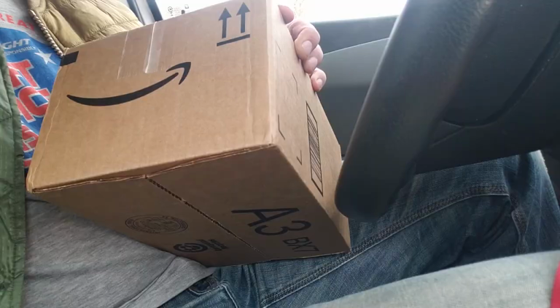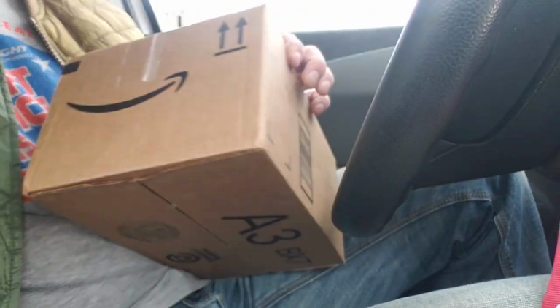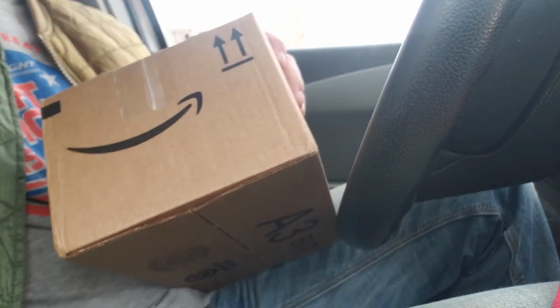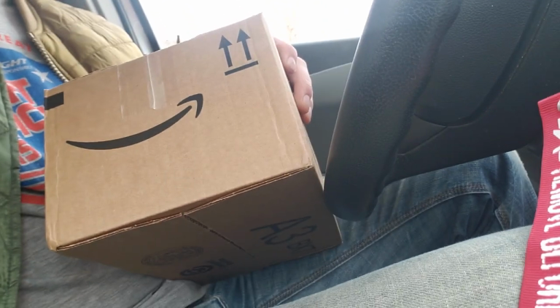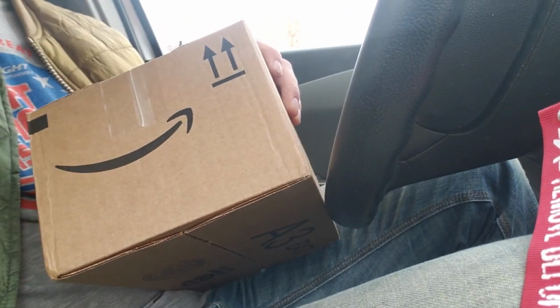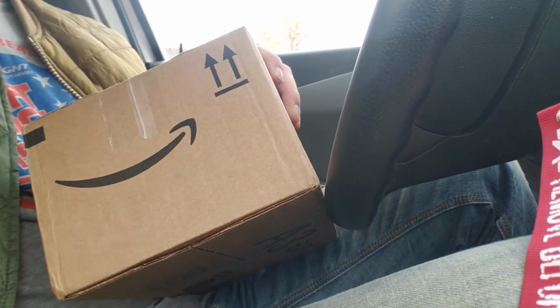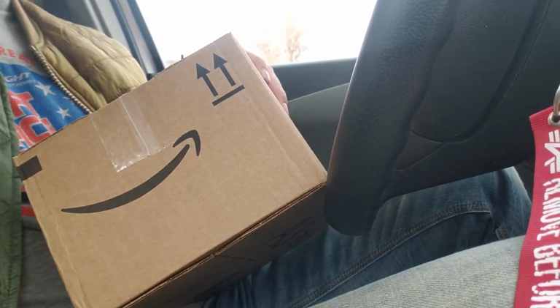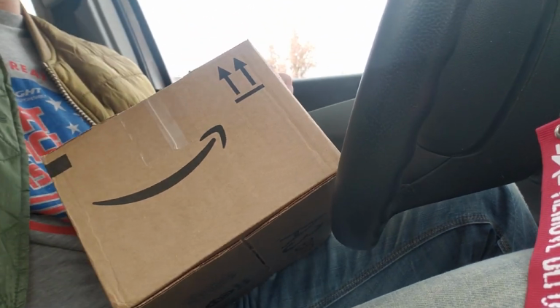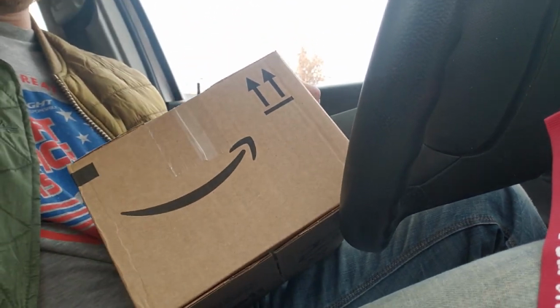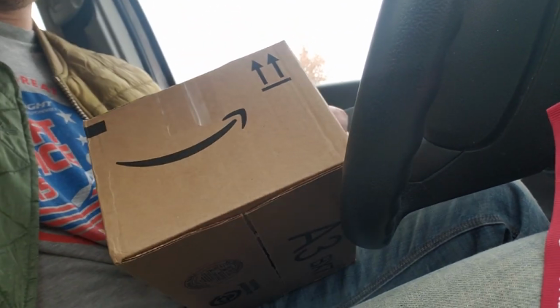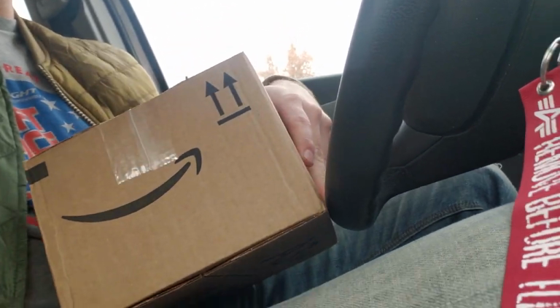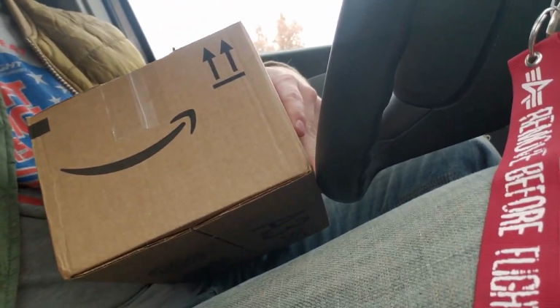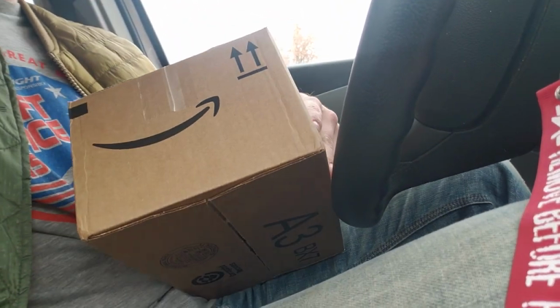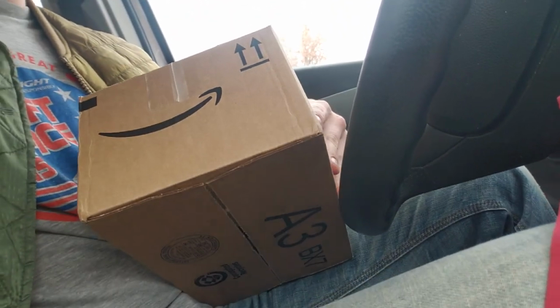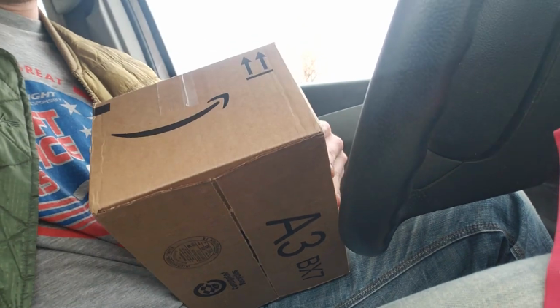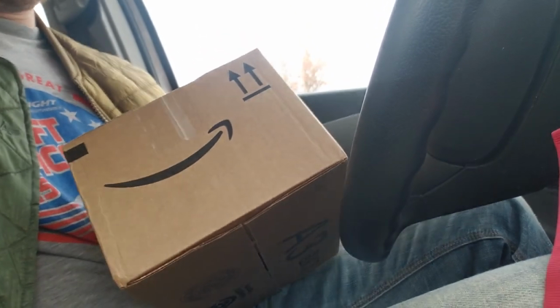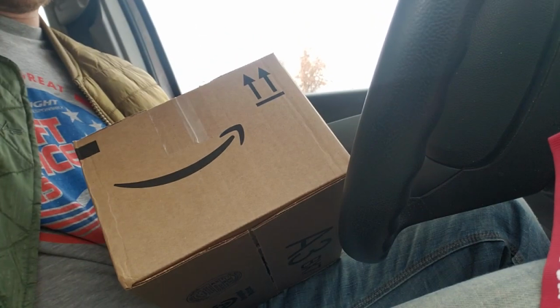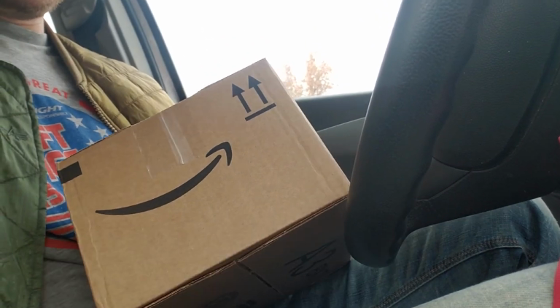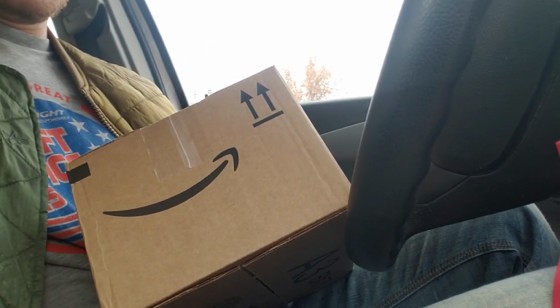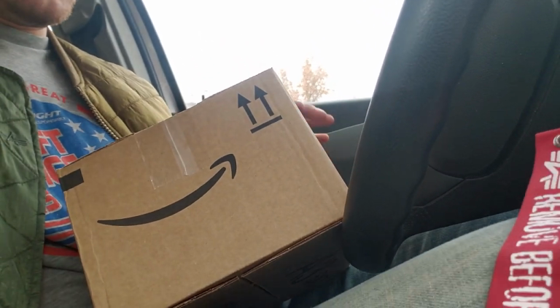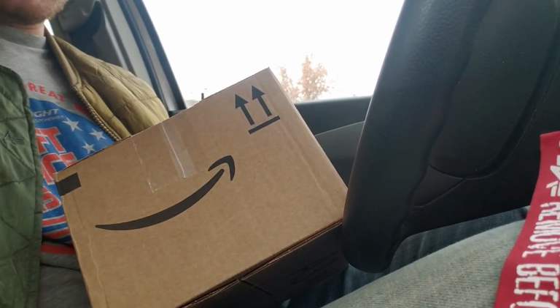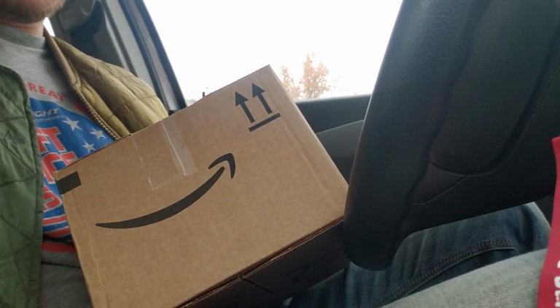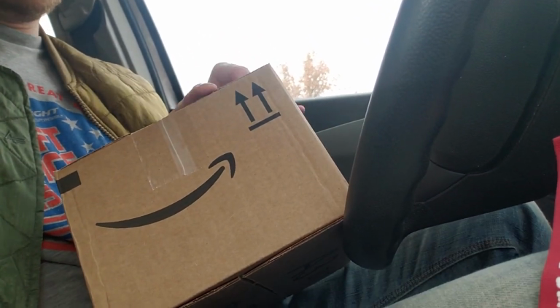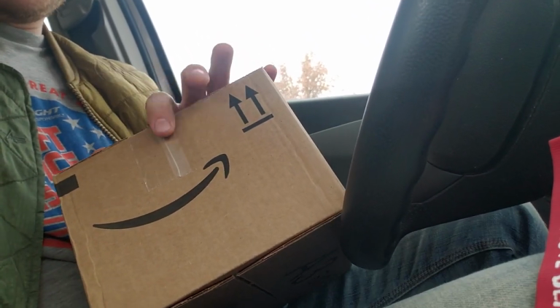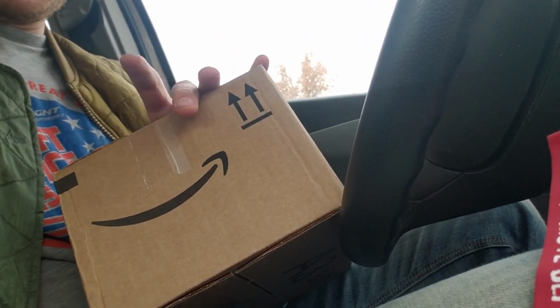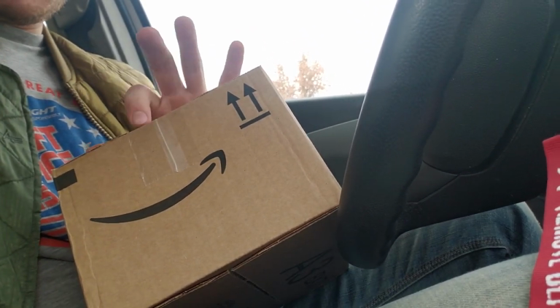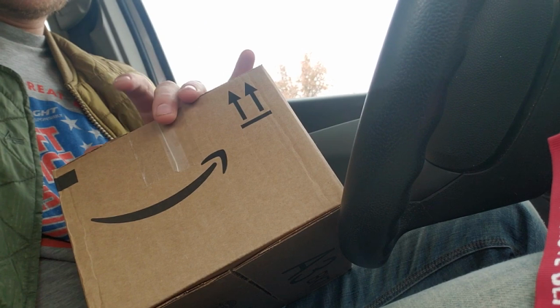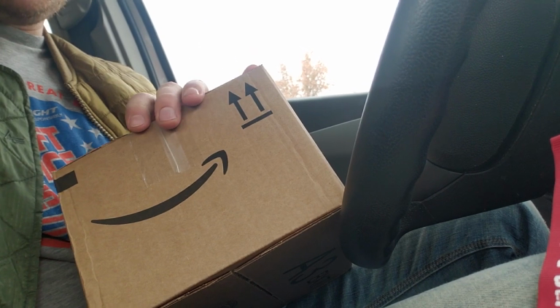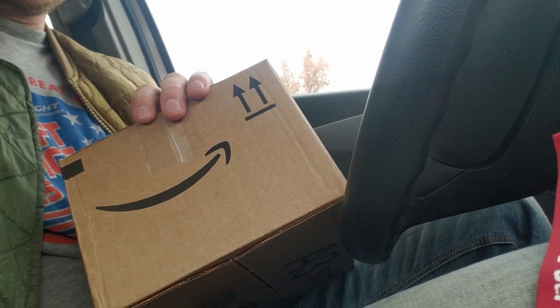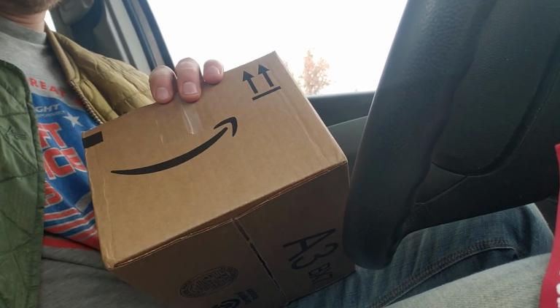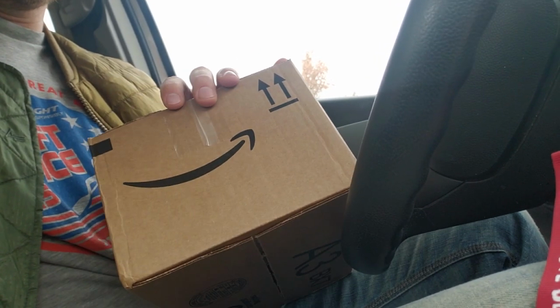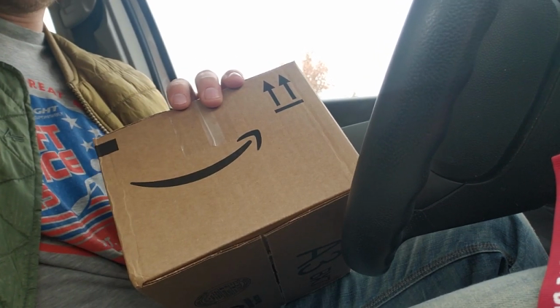Here it is folks, the Amazon package. Look at that smile. Alright, I'm gonna get home and we are gonna unbox this puppy and I will show you what is hidden within this box.